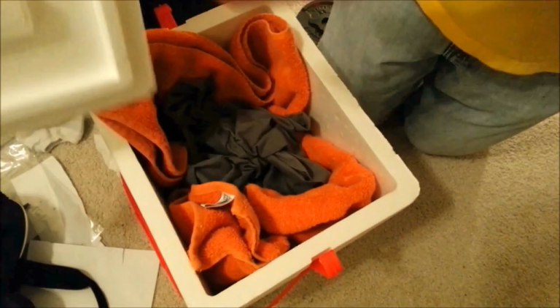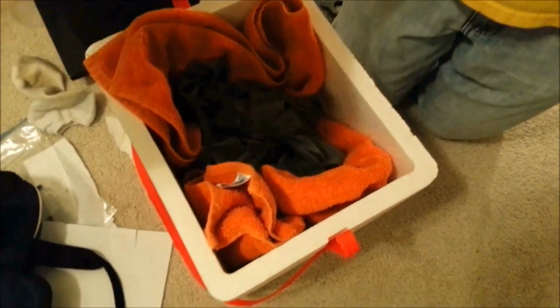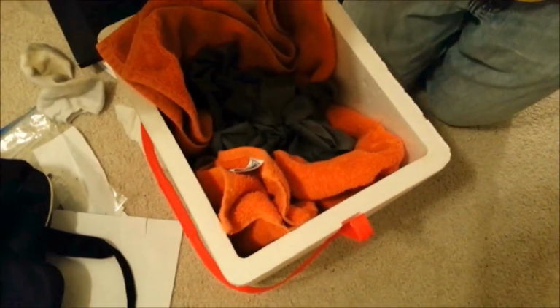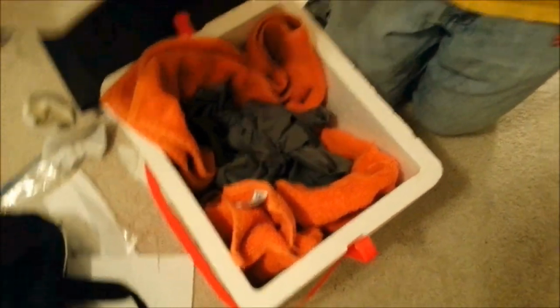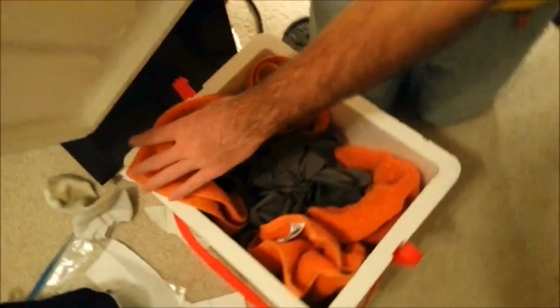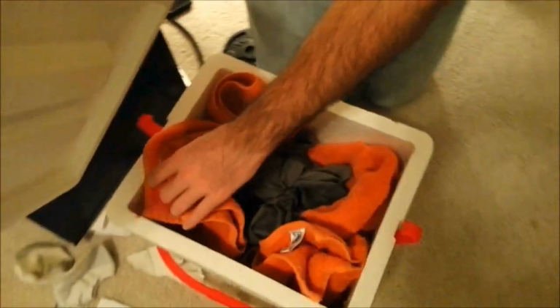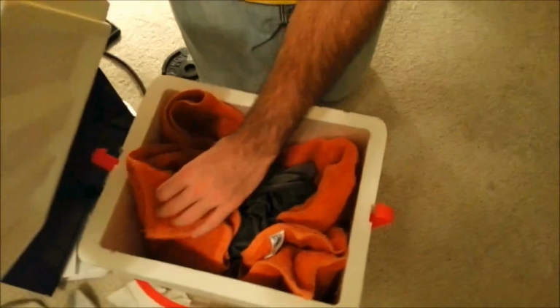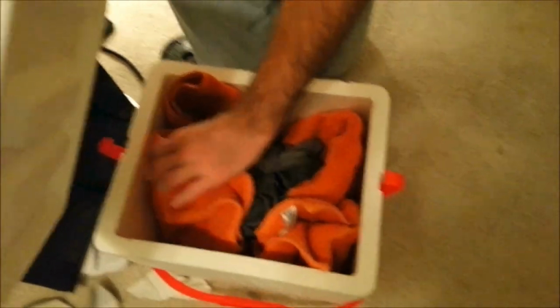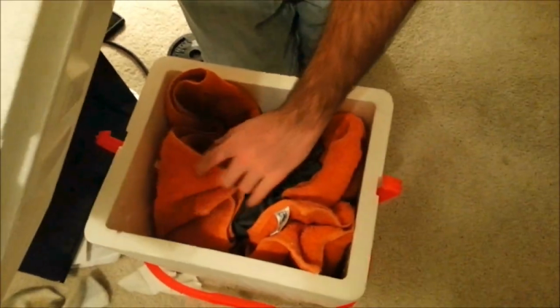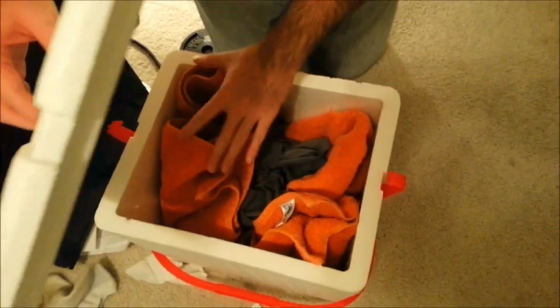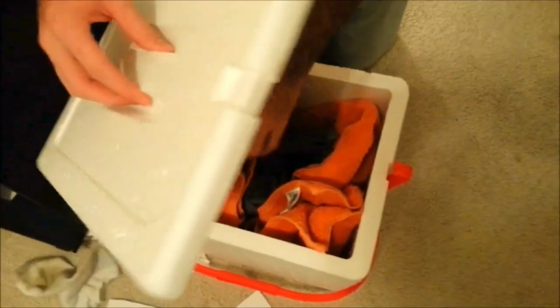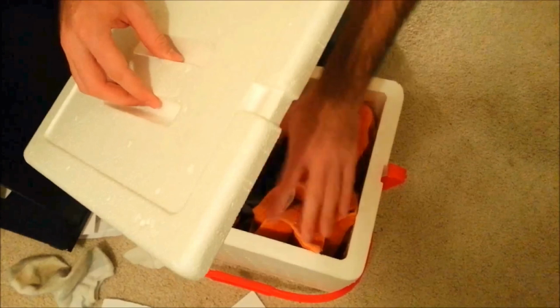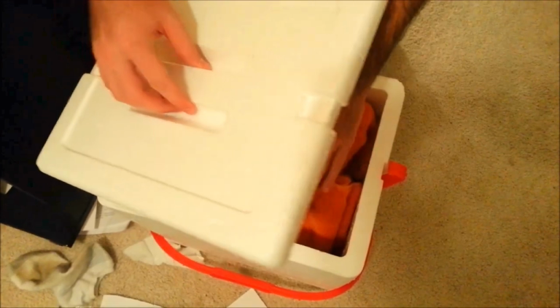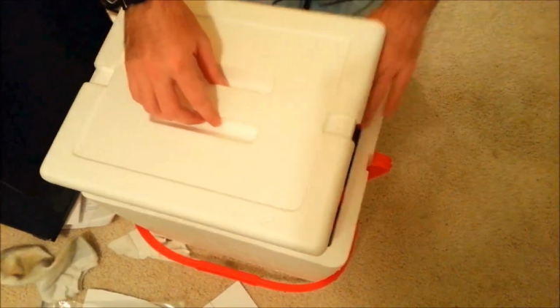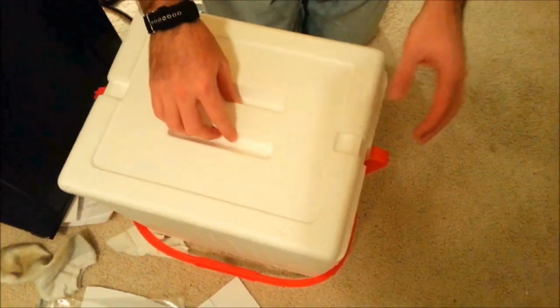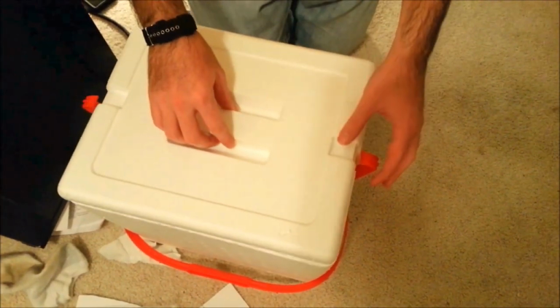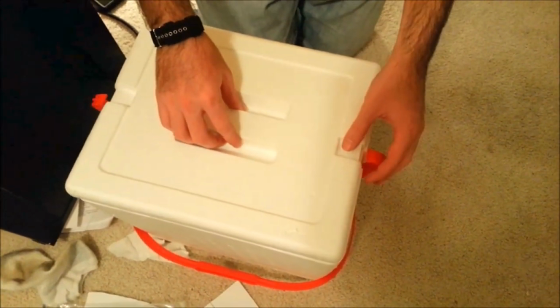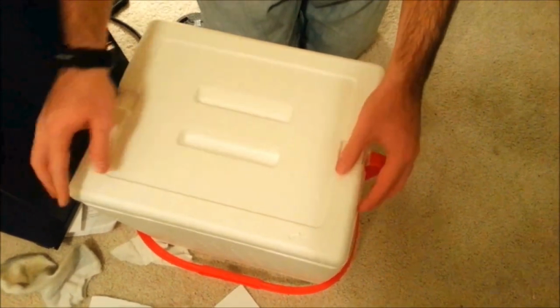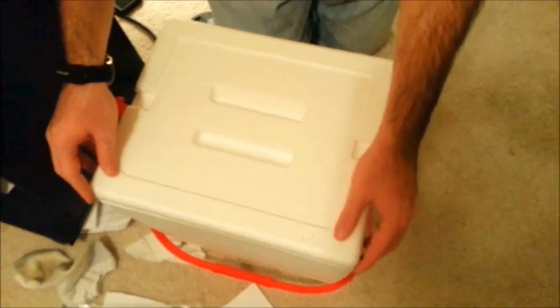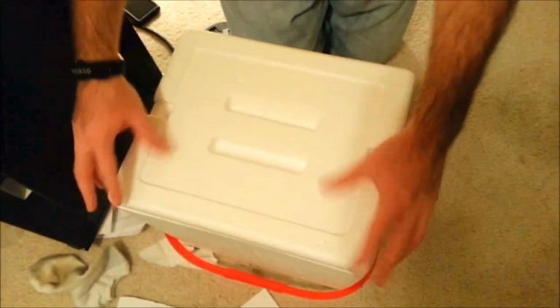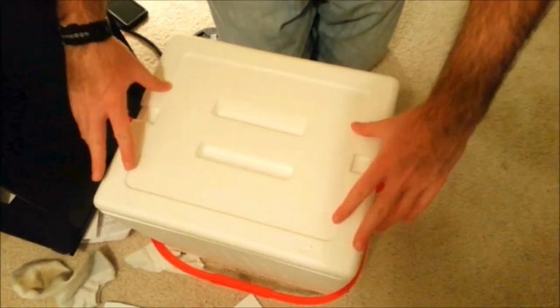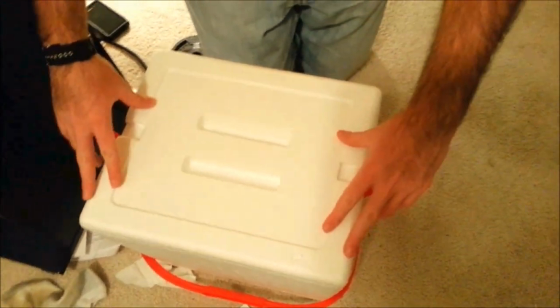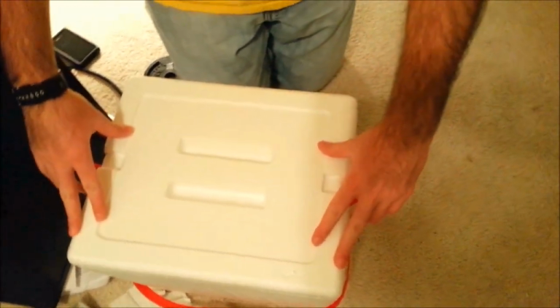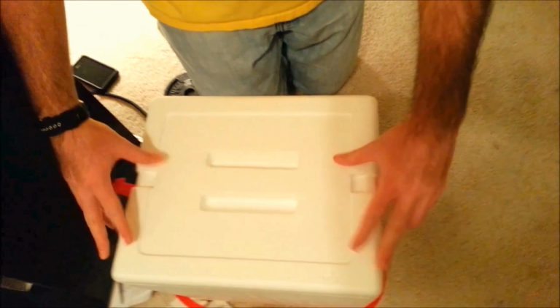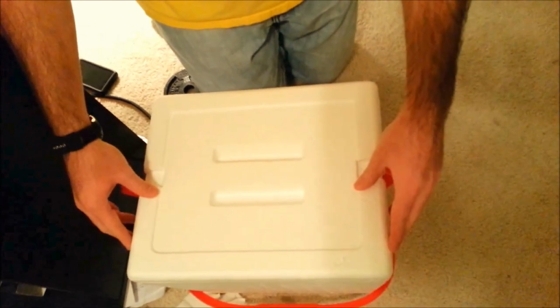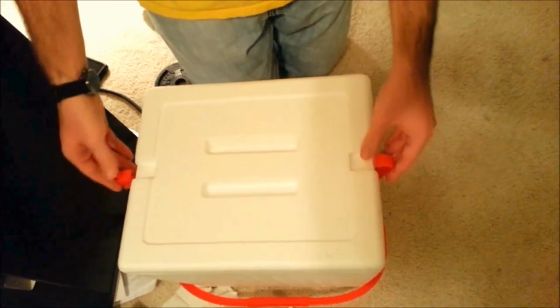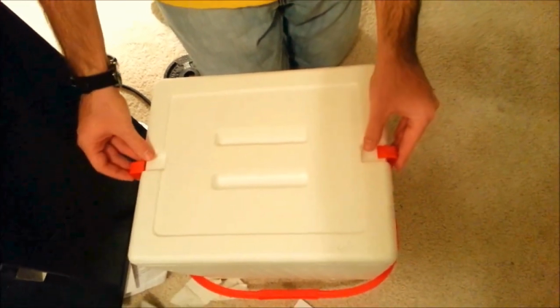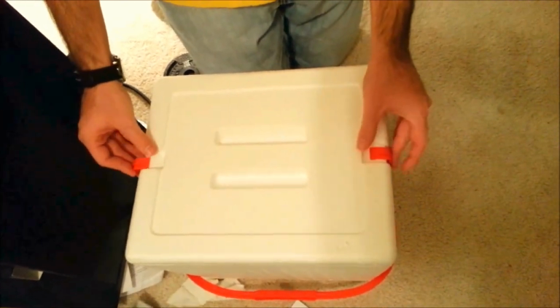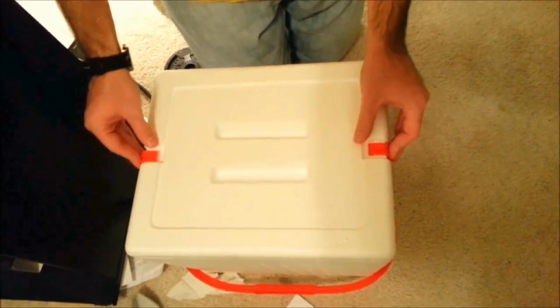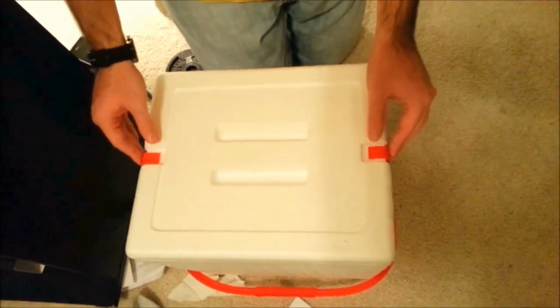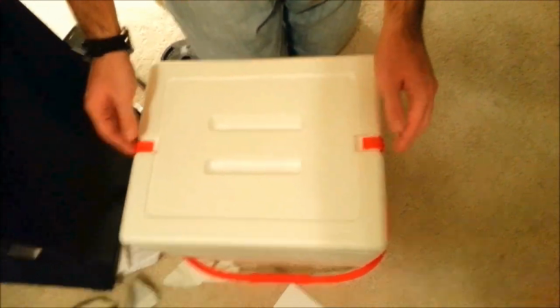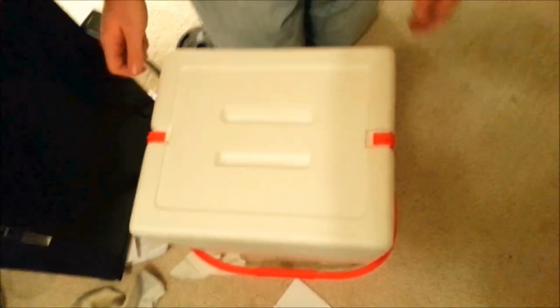Then take the top, gently place it on, and seal it up — and you're good for the road trip.